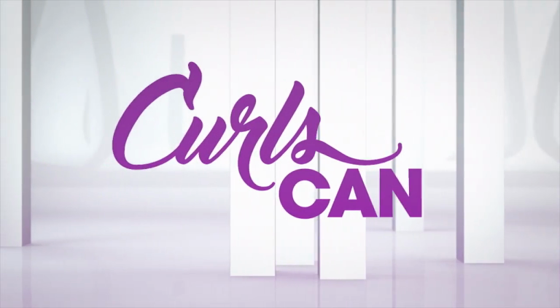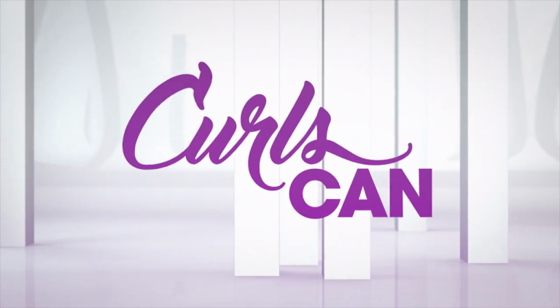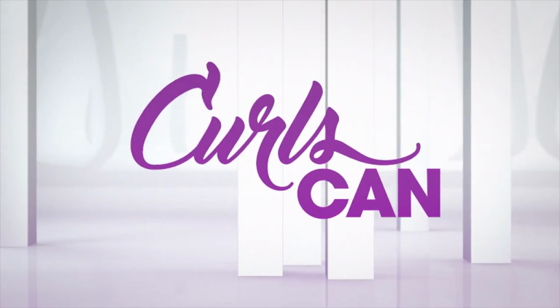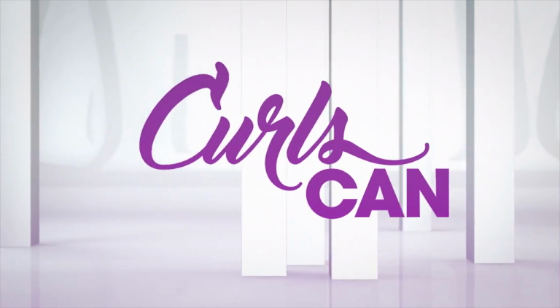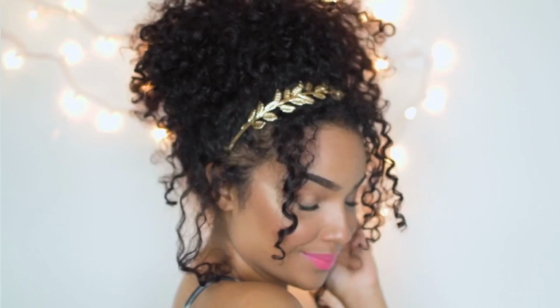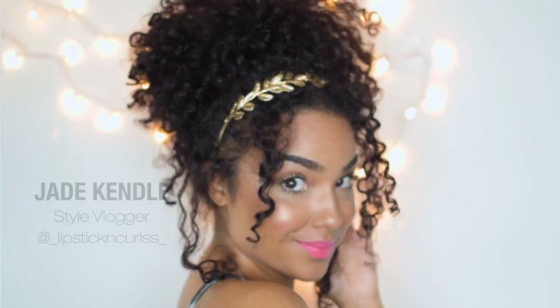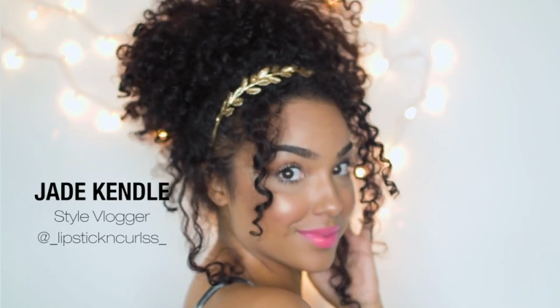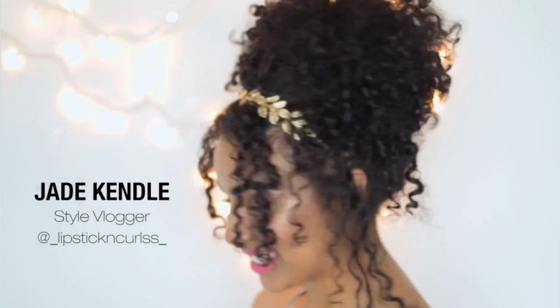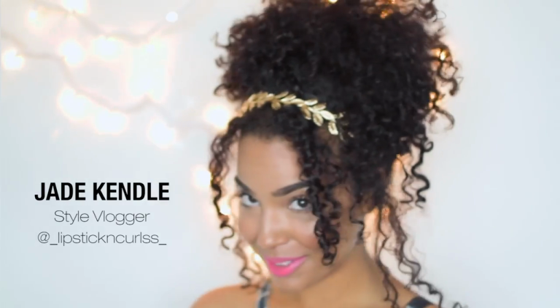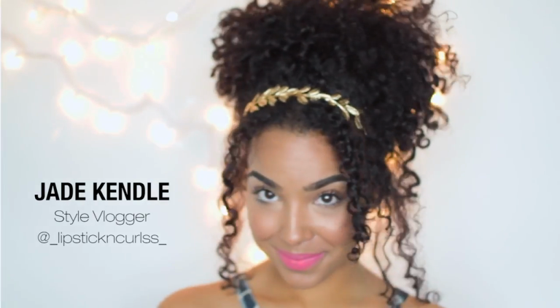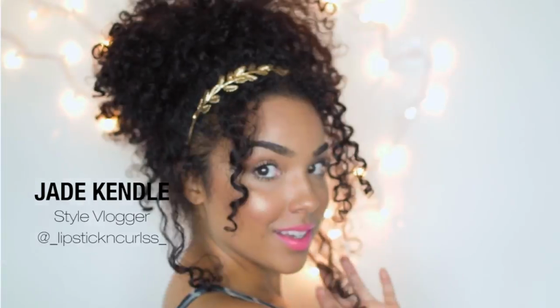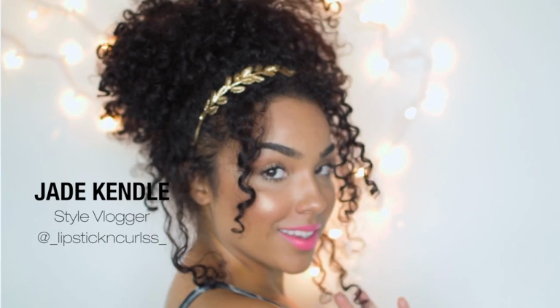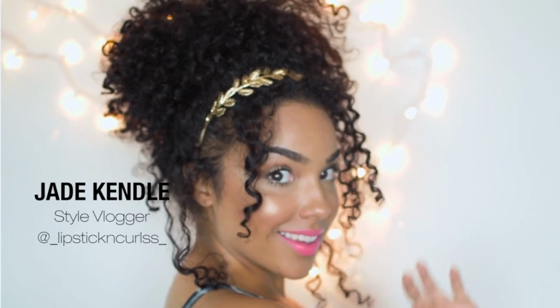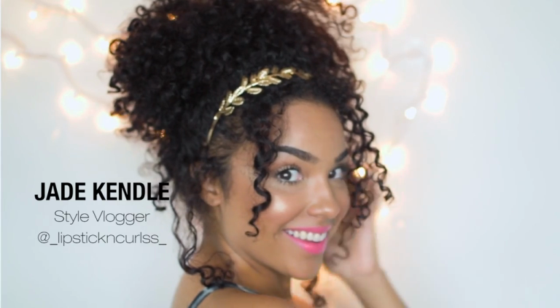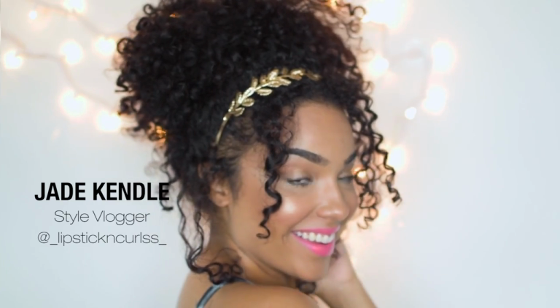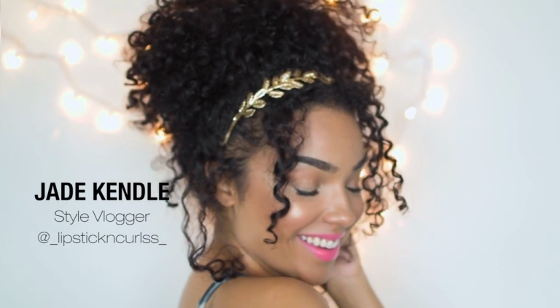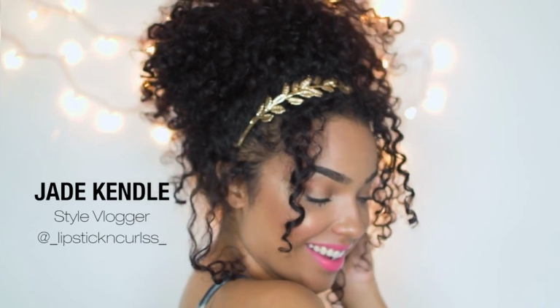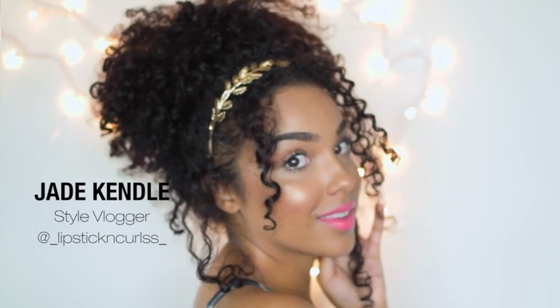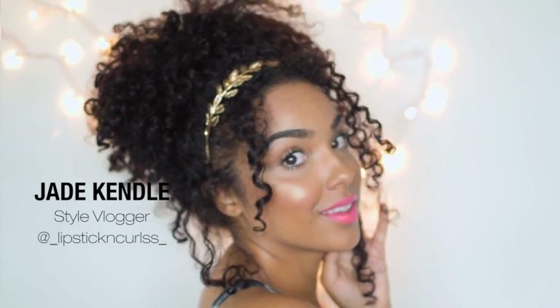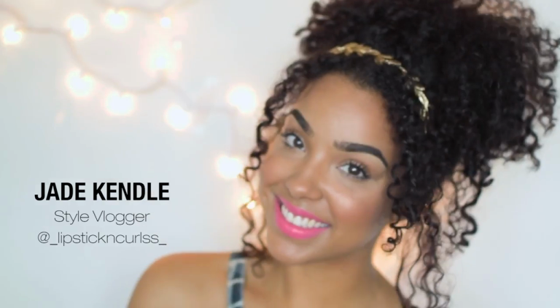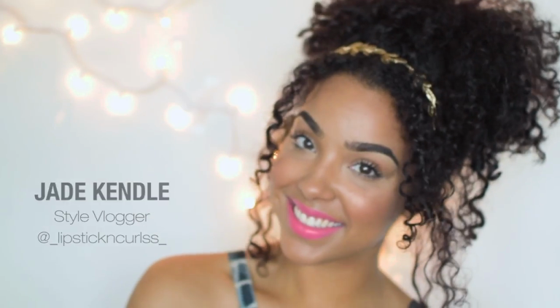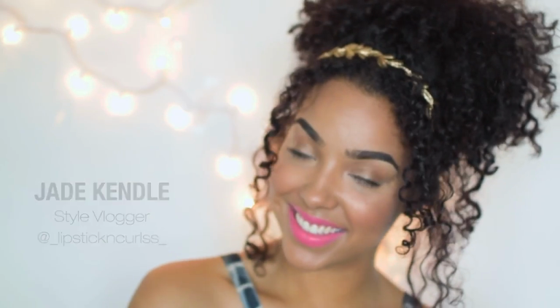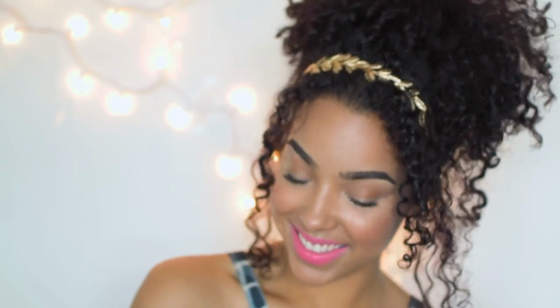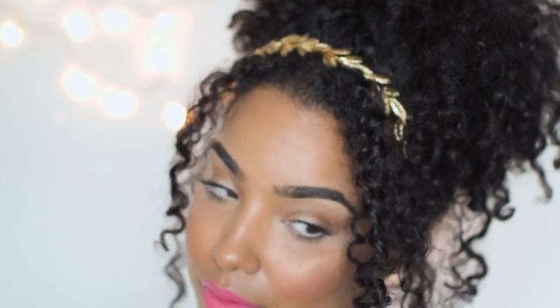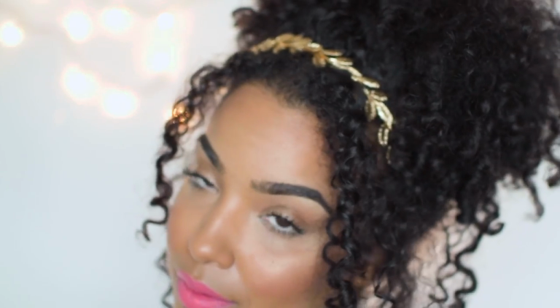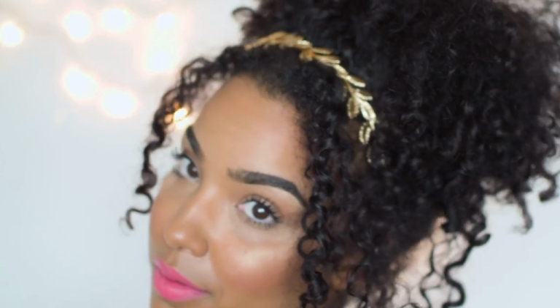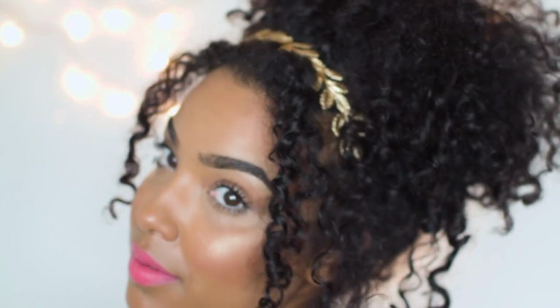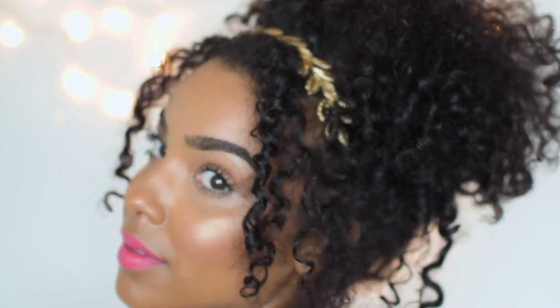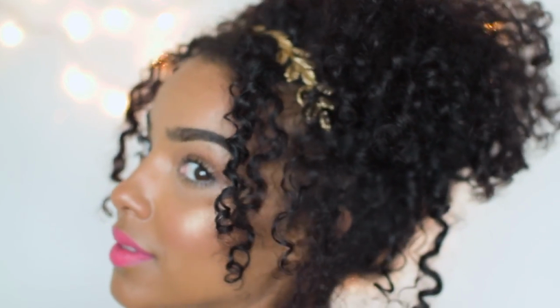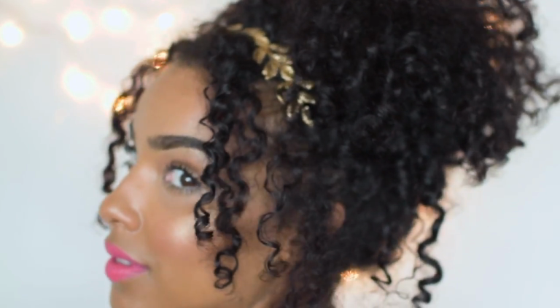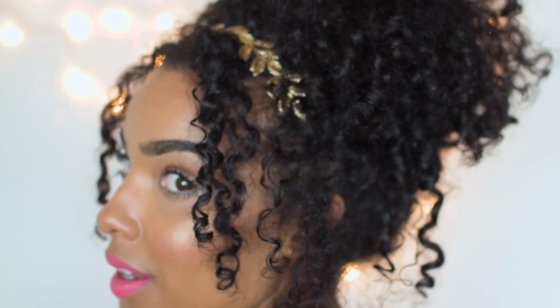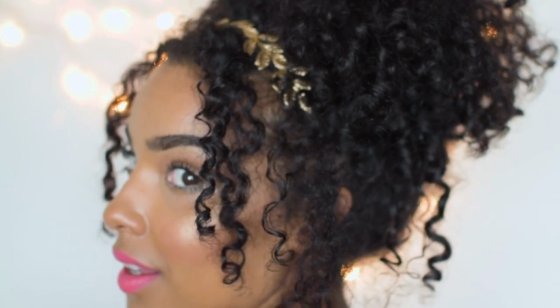Hey y'all! Welcome back to my channel. Today's video is going to be a tutorial on this beautiful Grecian goddess updo. So if you guys want to see how I got this look, go ahead and stay tuned.